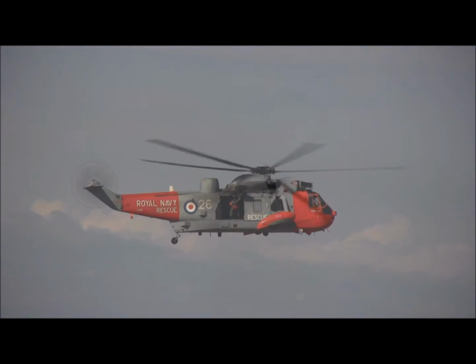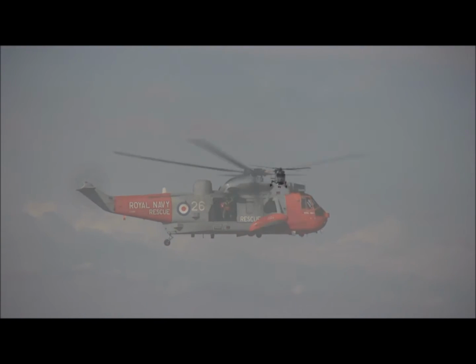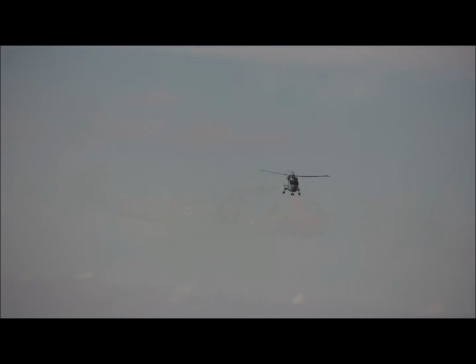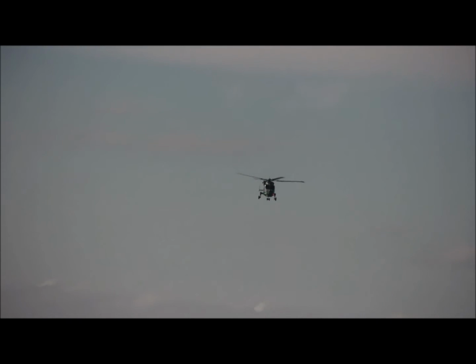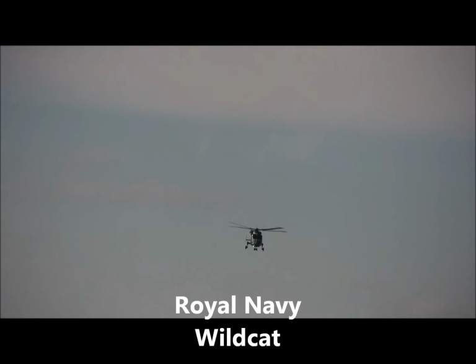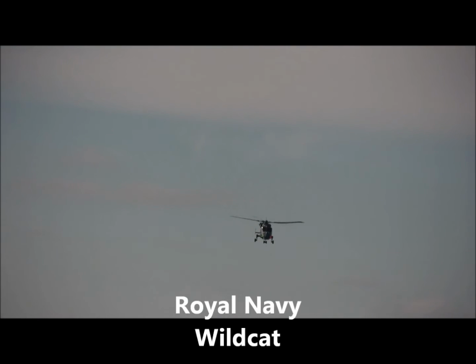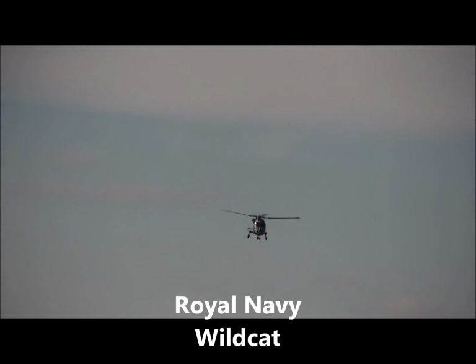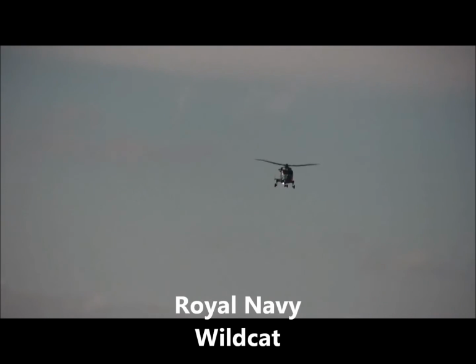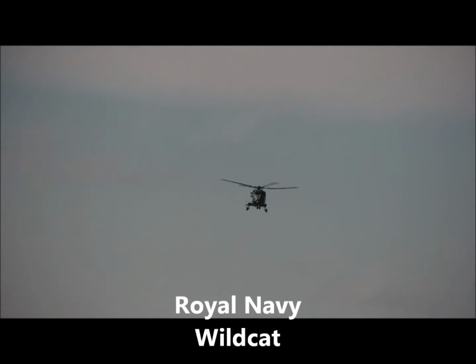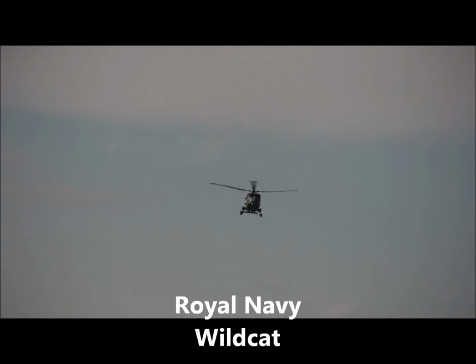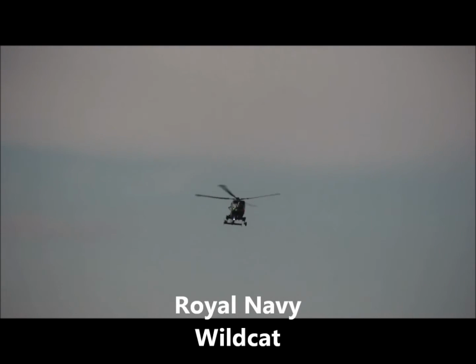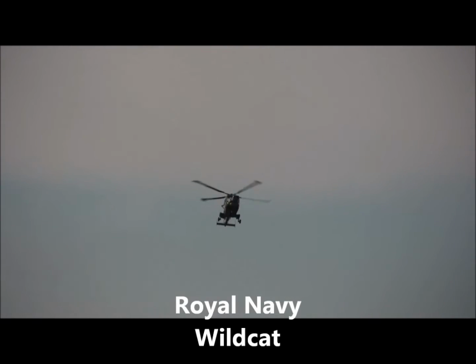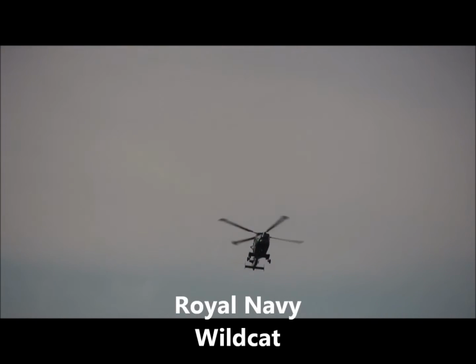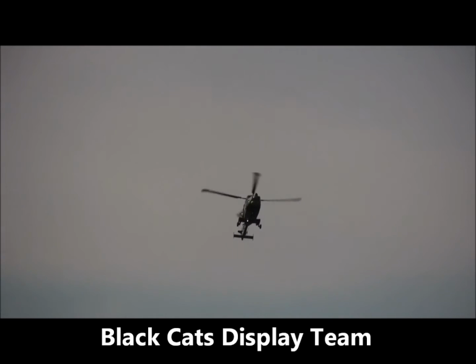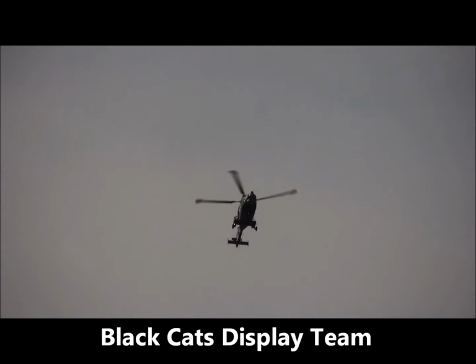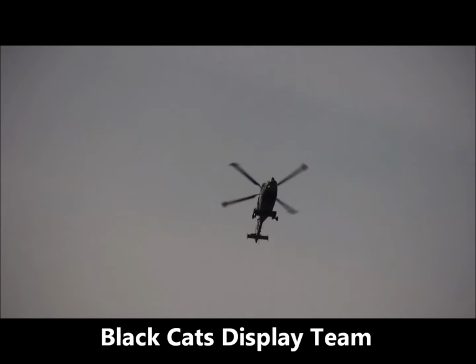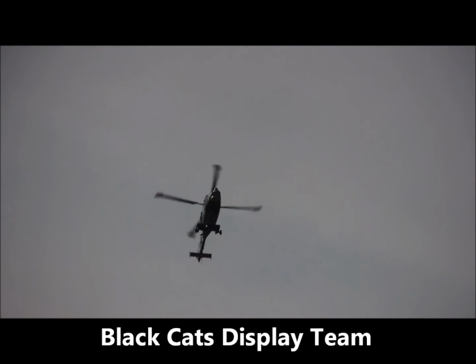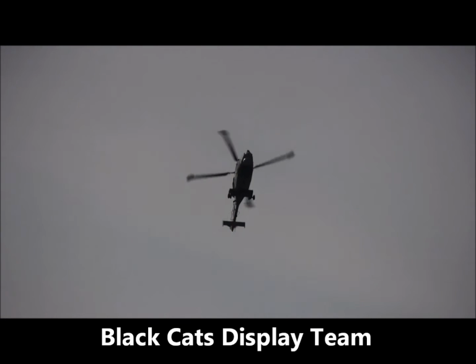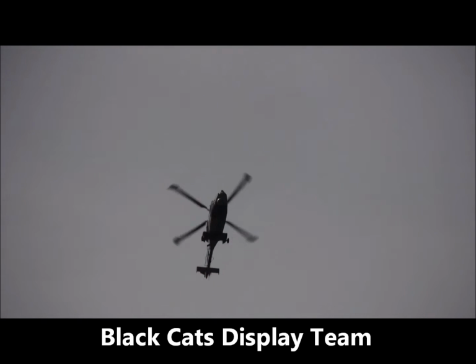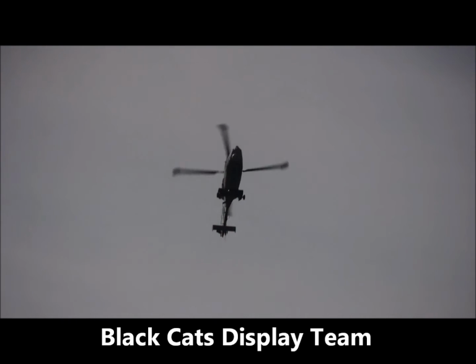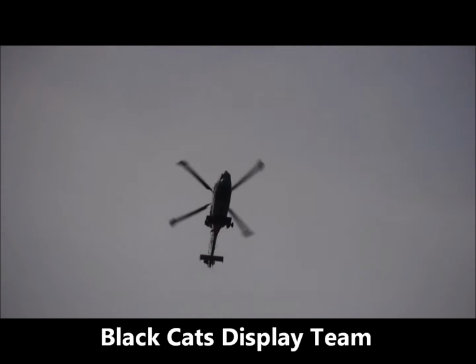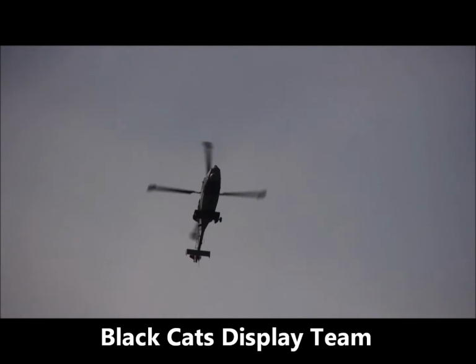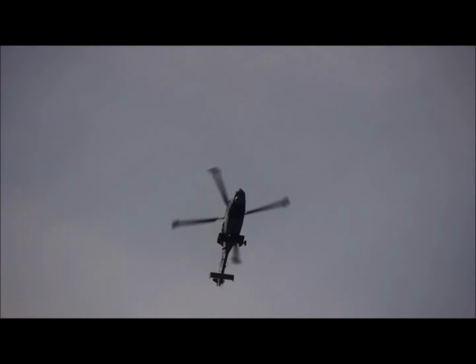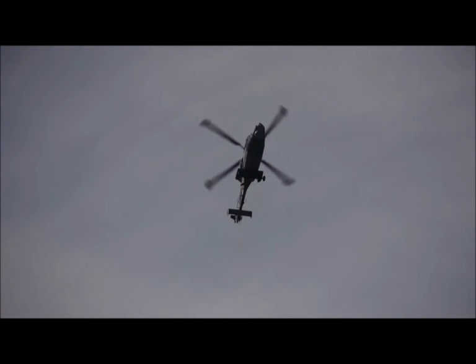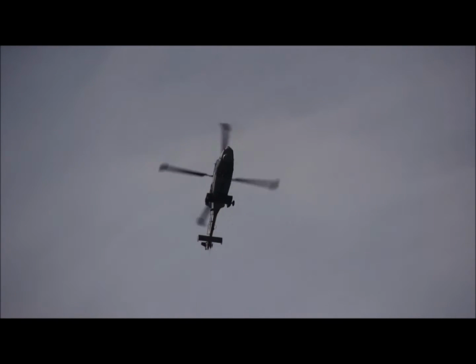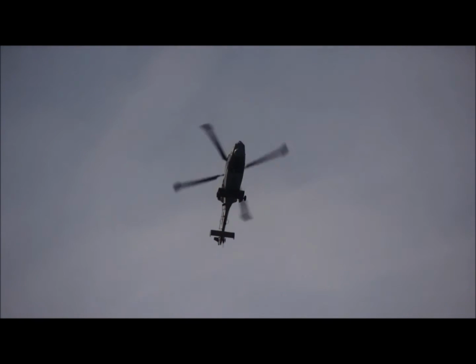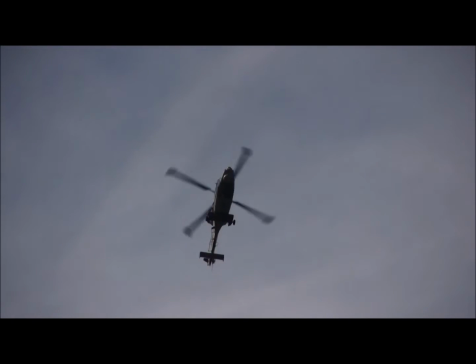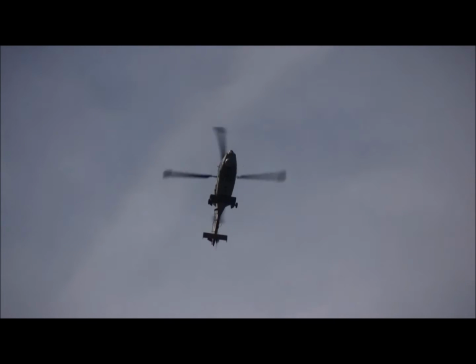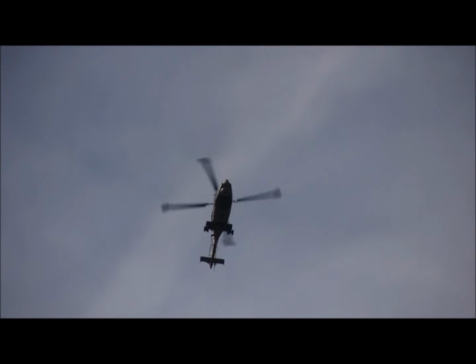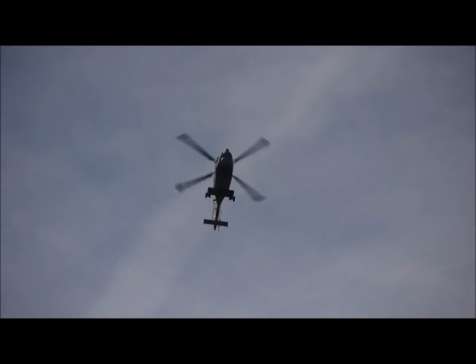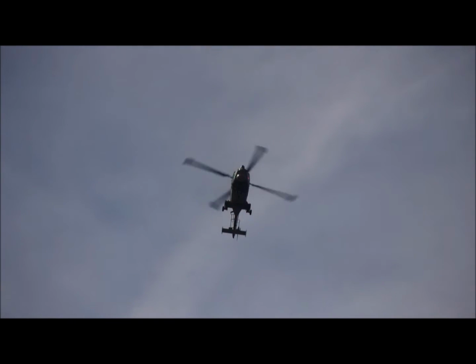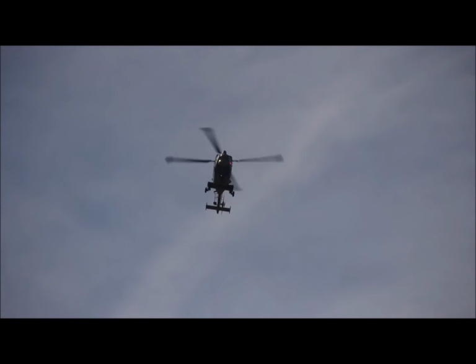Today's Black Cat solo display. This is the first season that the team are displaying the Royal Navy's newest front-line helicopter, the Wildcat, as a solo aircraft. The pilot will be showing you the power and manoeuvrability it is capable of.